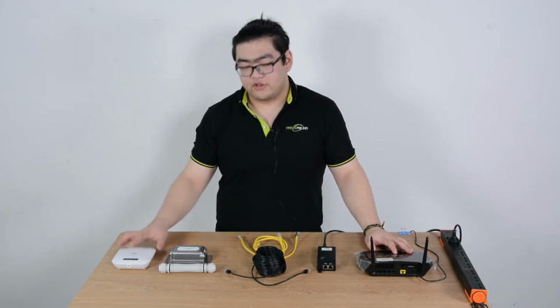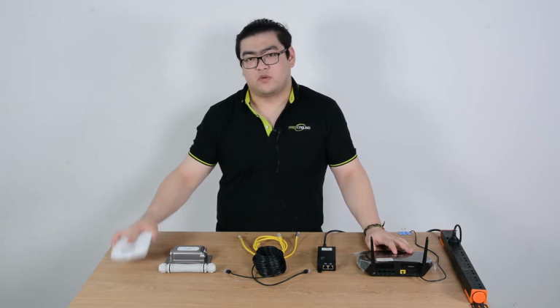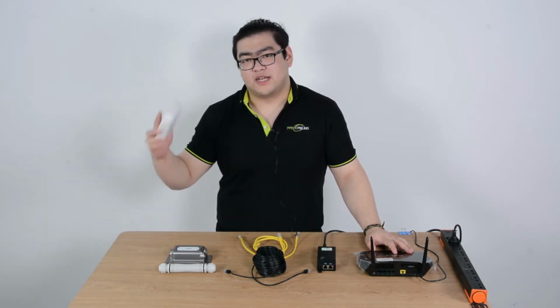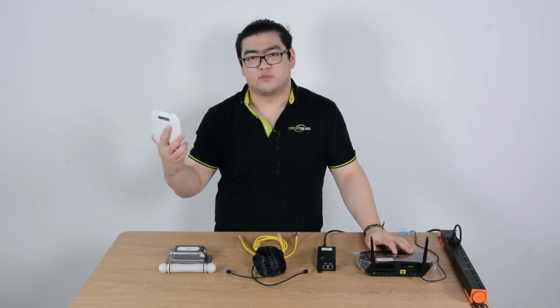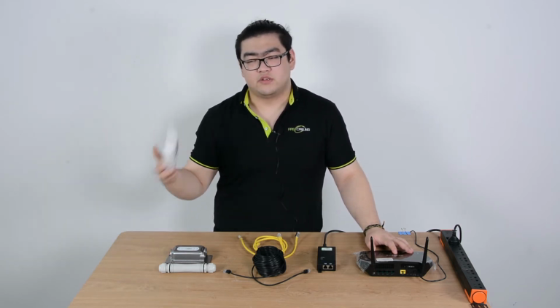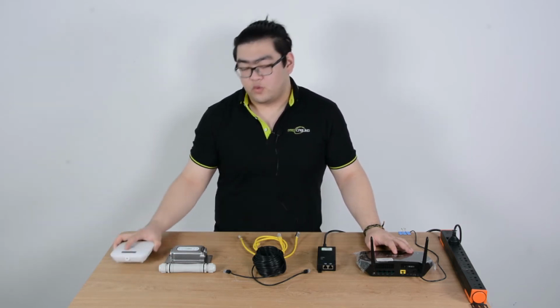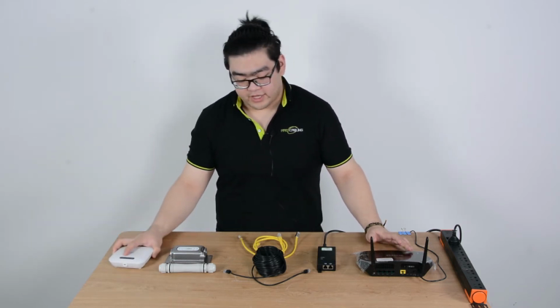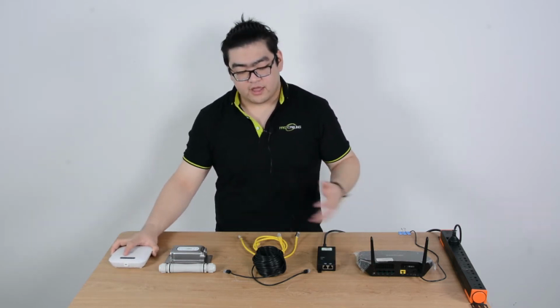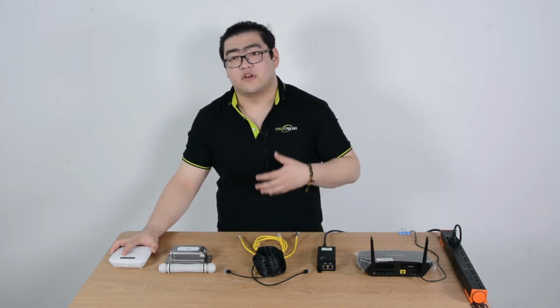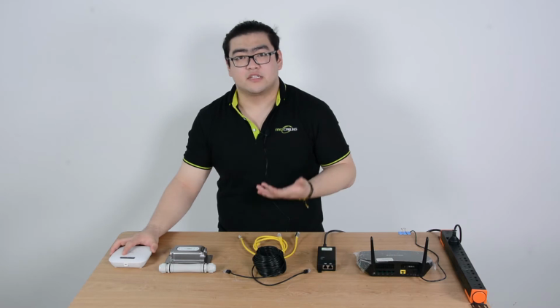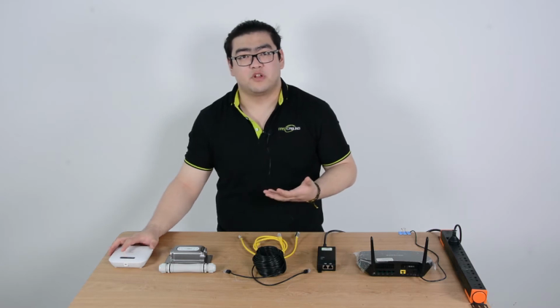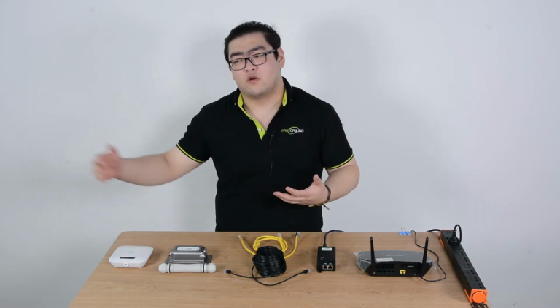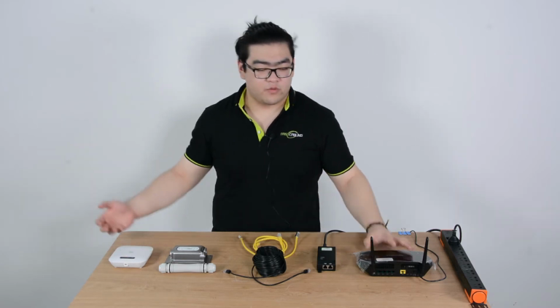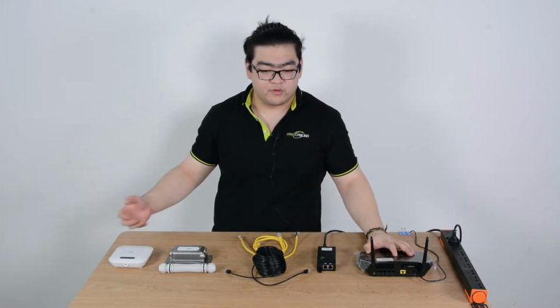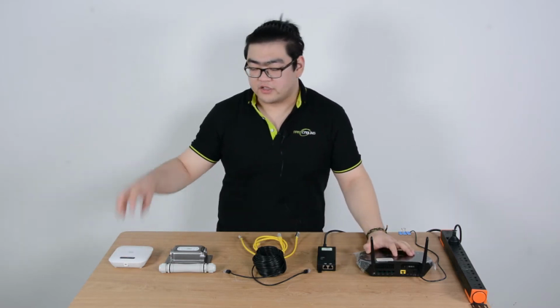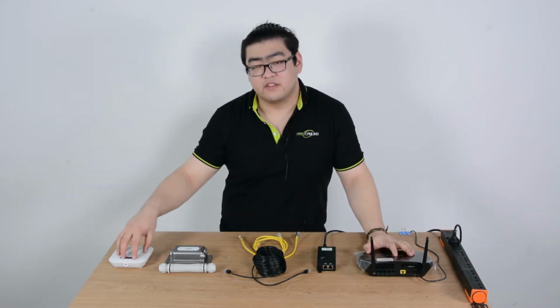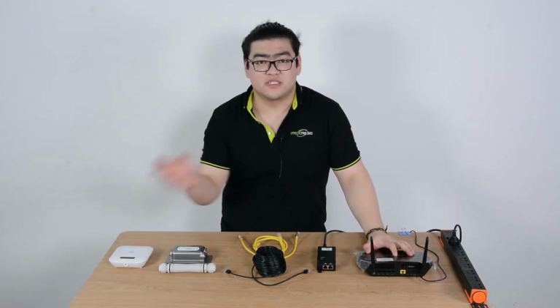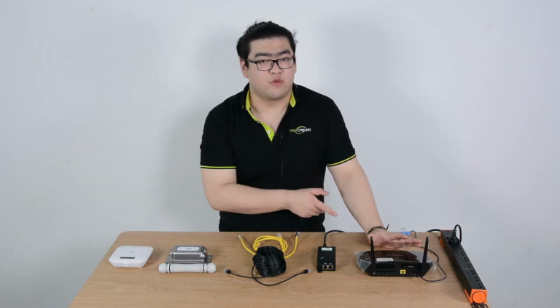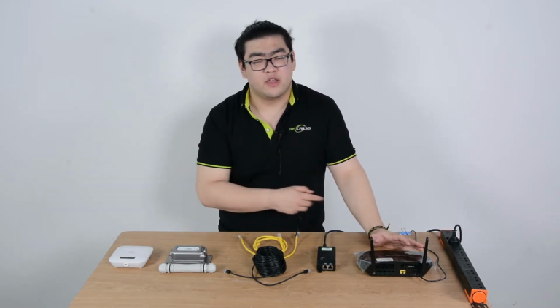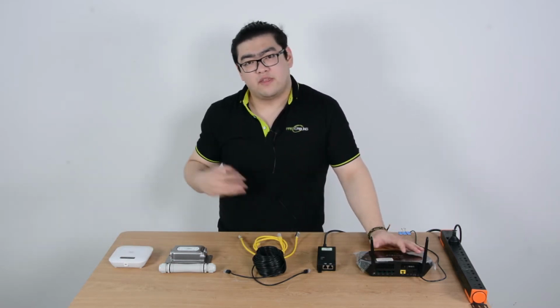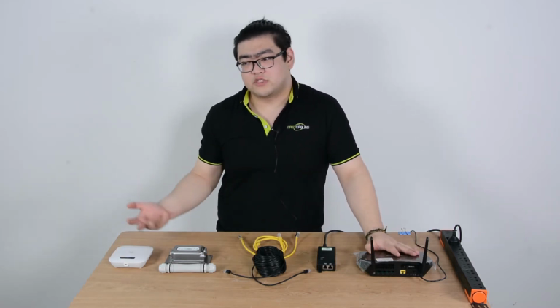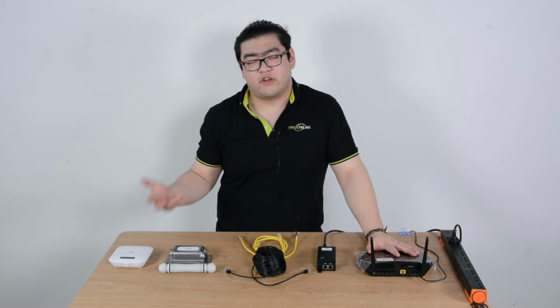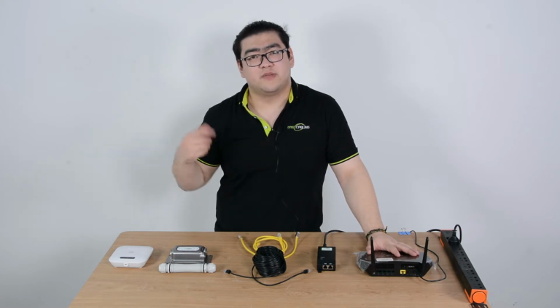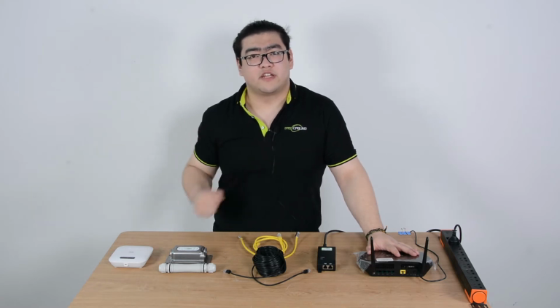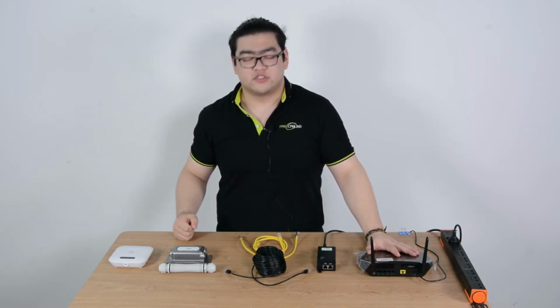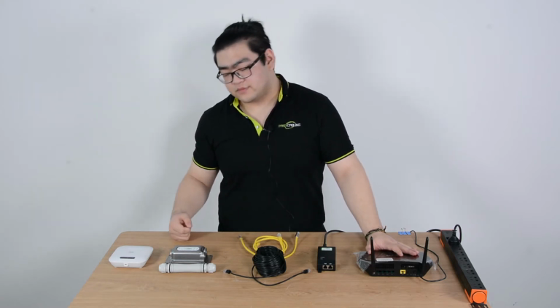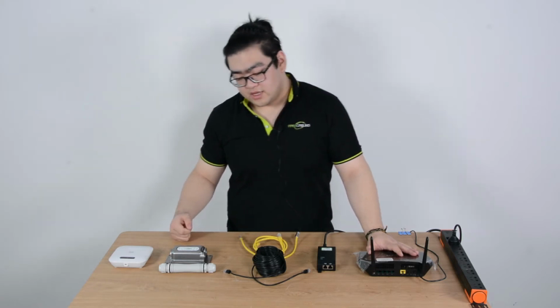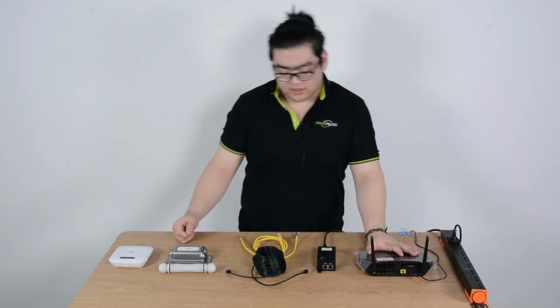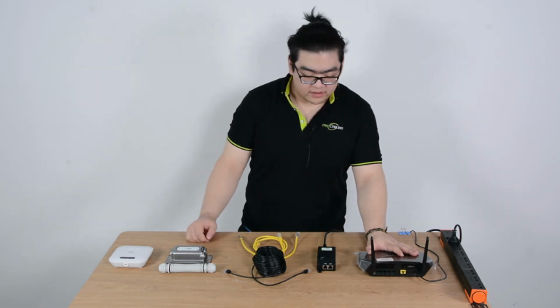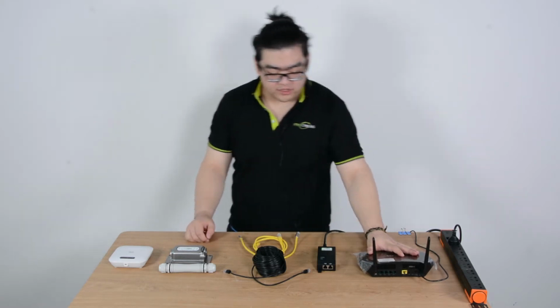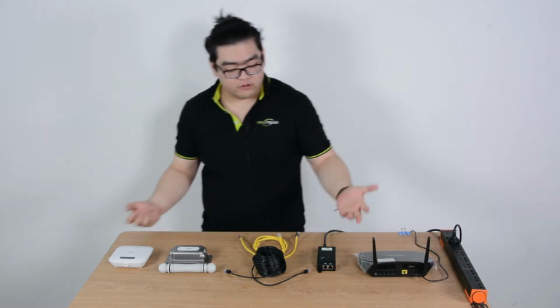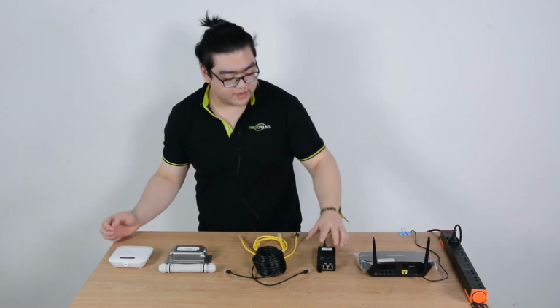So if we use a wireless access point, we can have an access point far away from our router, and we can connect to this one instead of the router, and then we'll still have a high-speed internet connection. Now let's take a look at how we should do that.